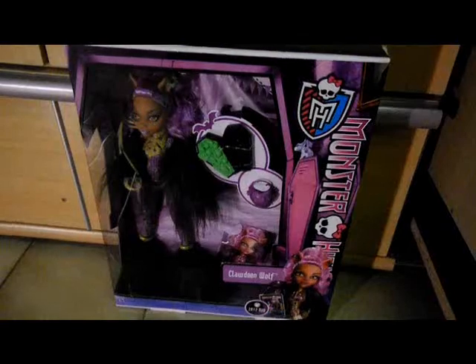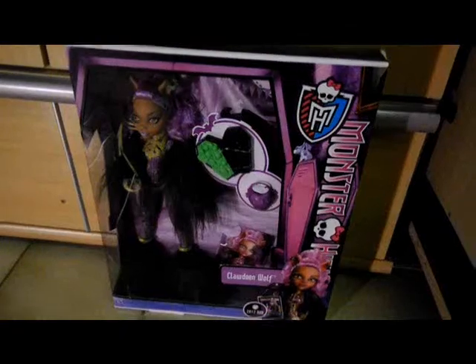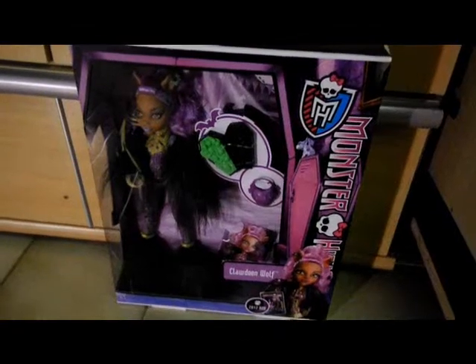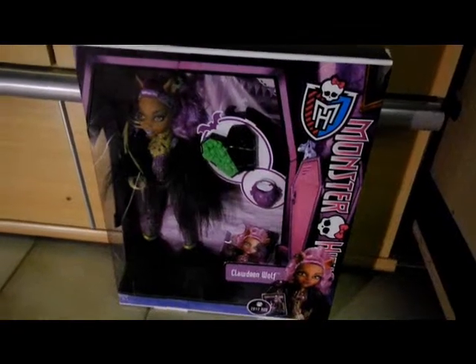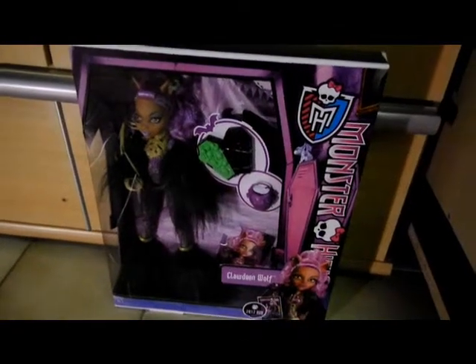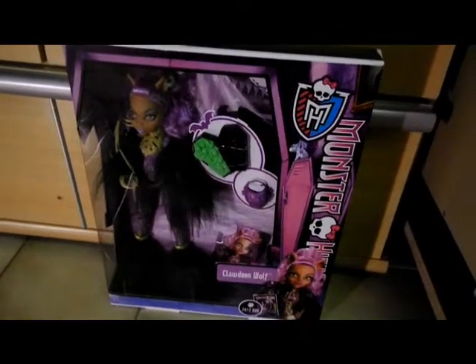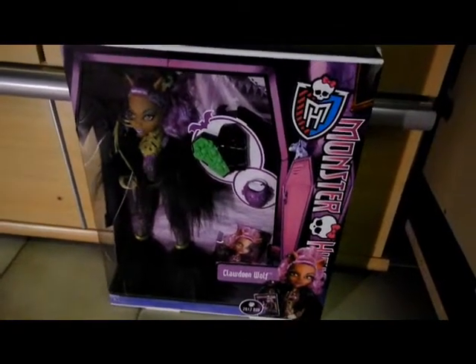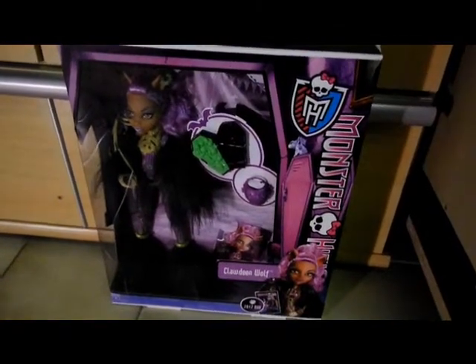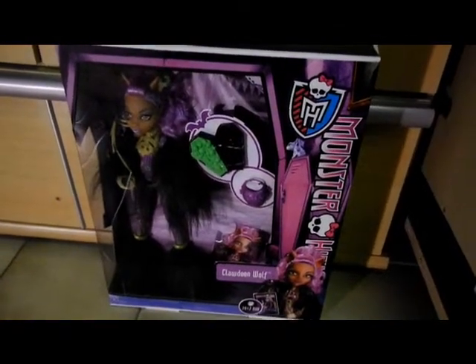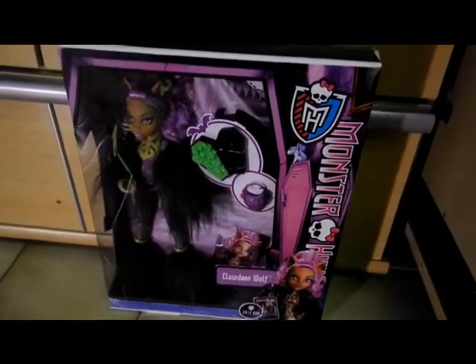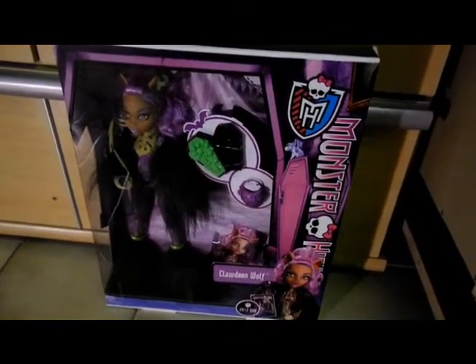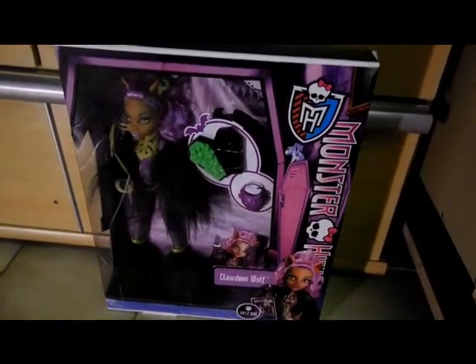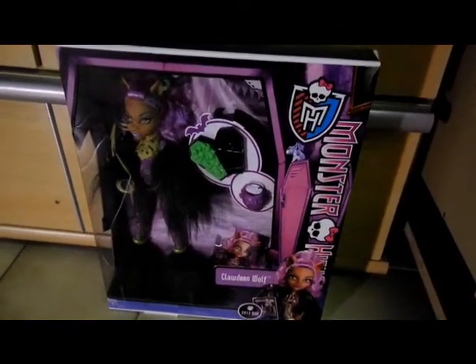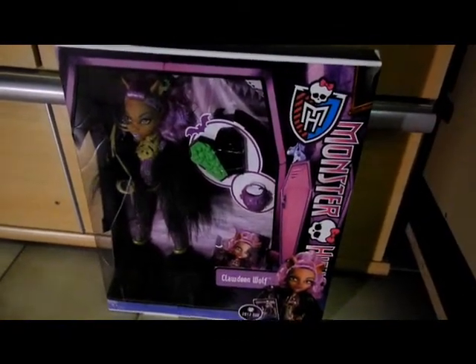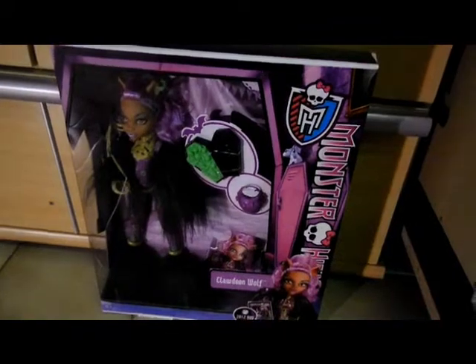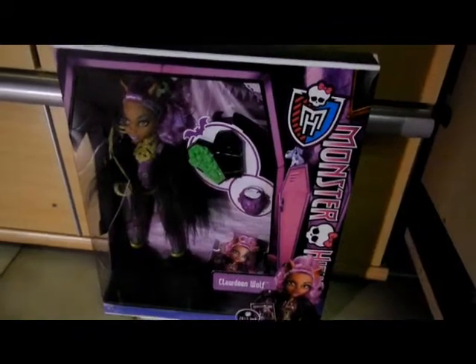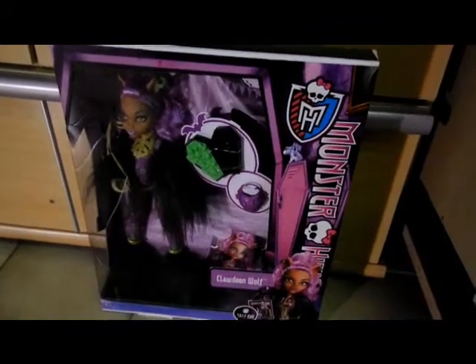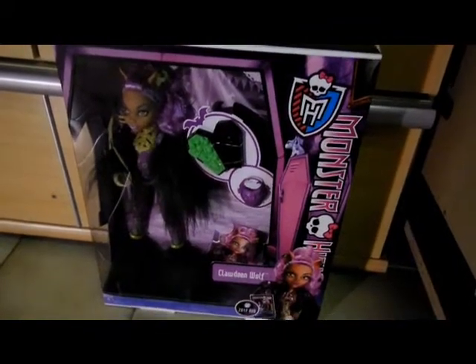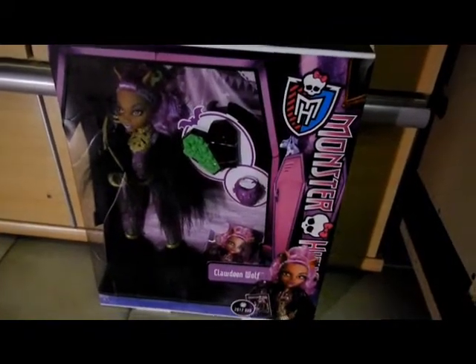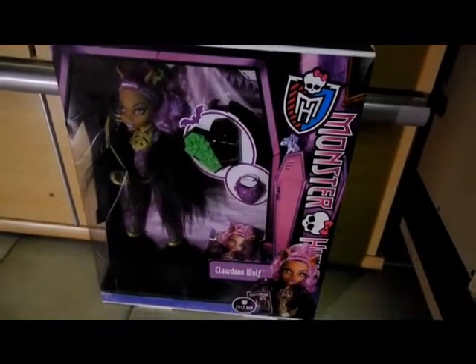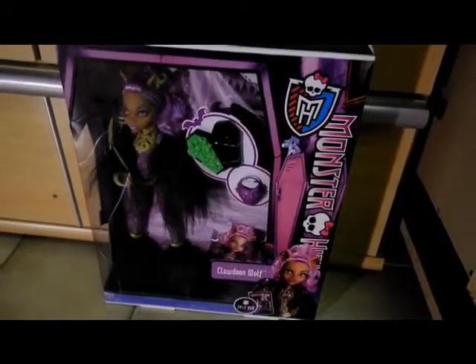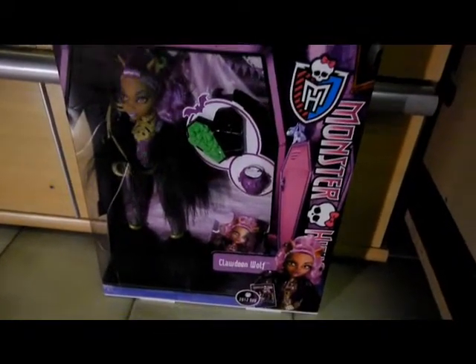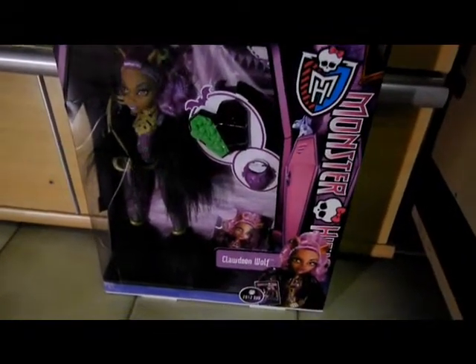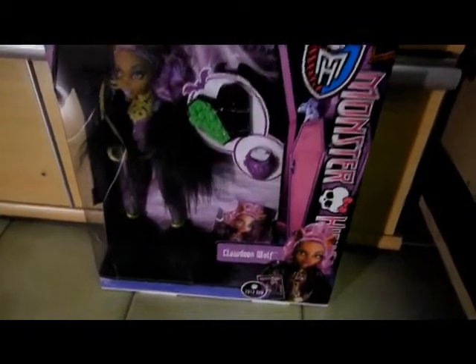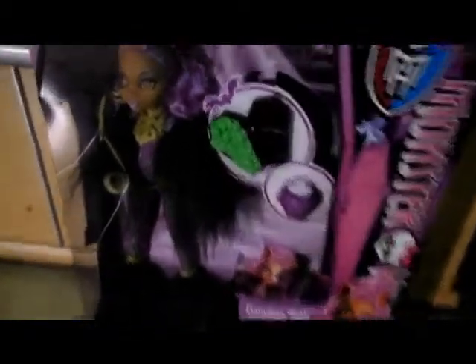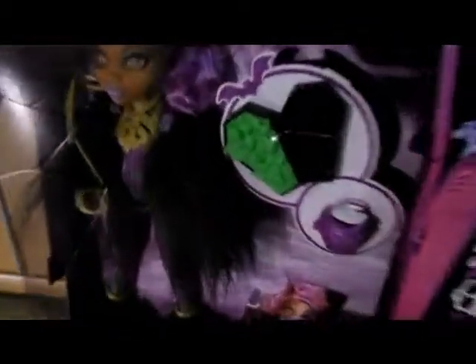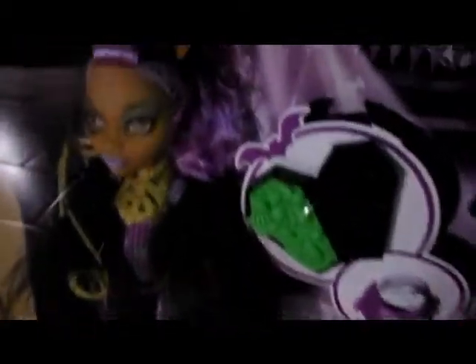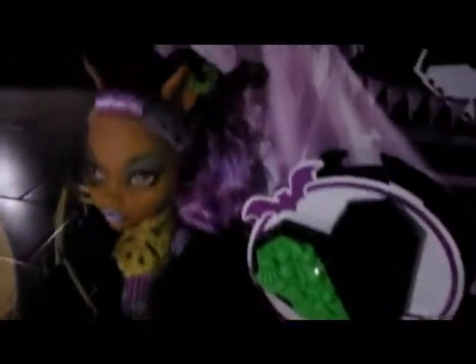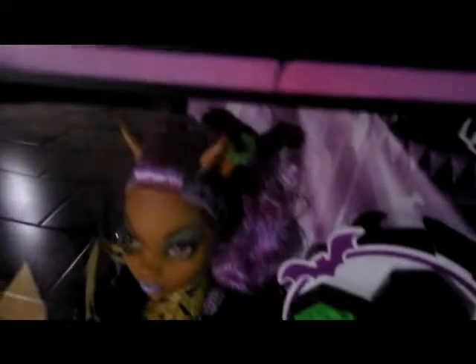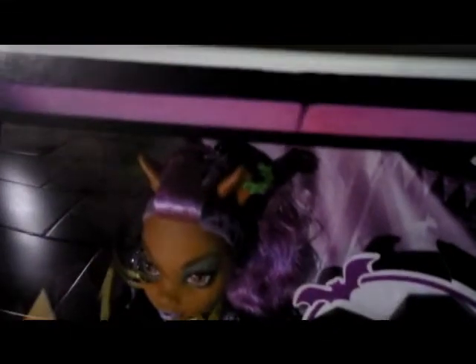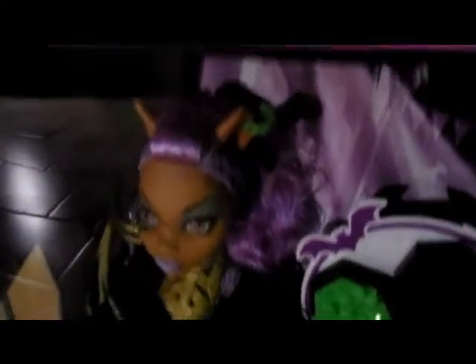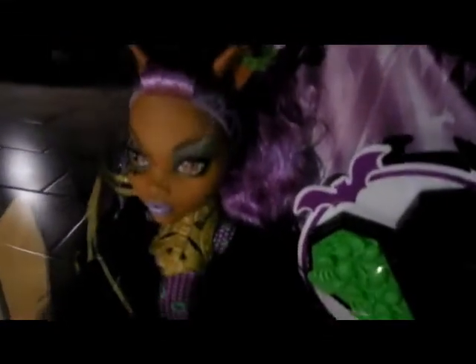Hi there! I got this ghoul a few days ago — Ghoul's Rule Claudine Wolf — and she's still in the box.